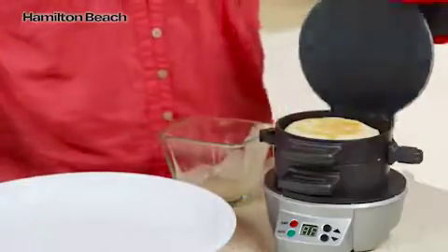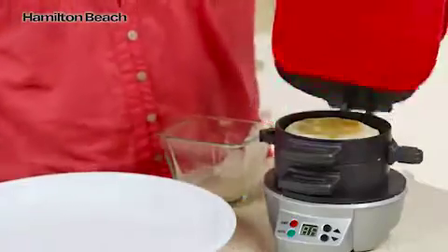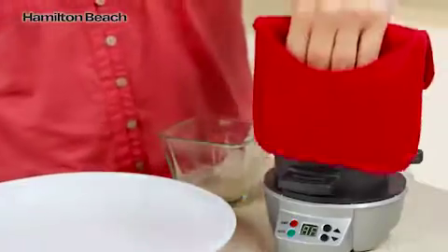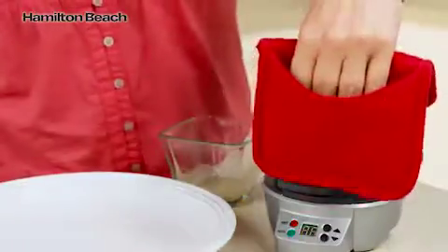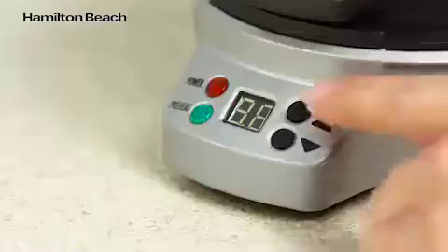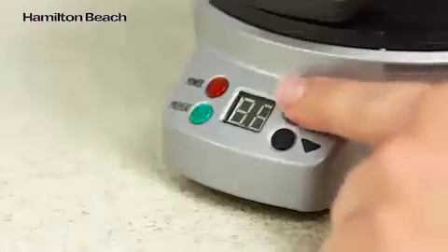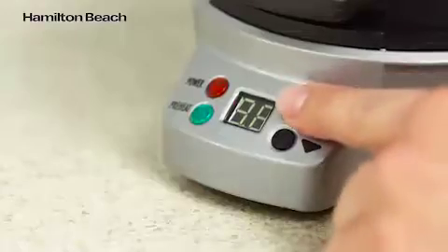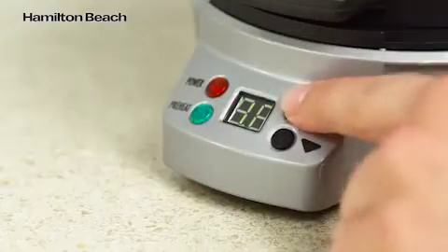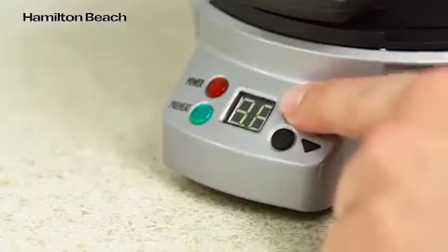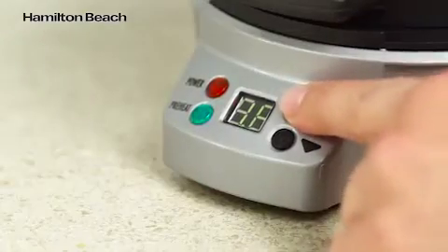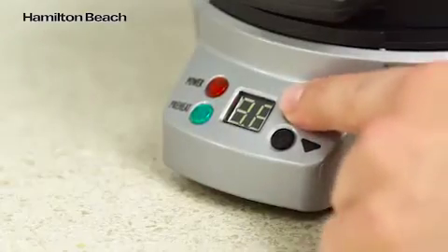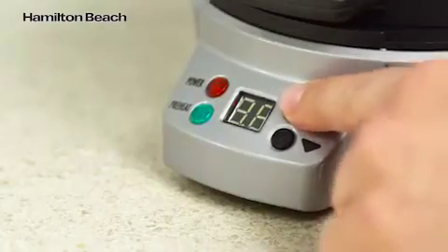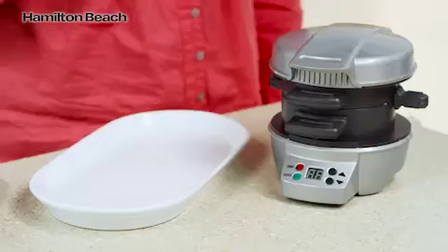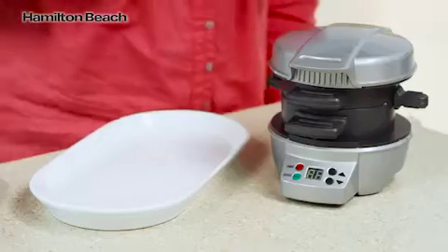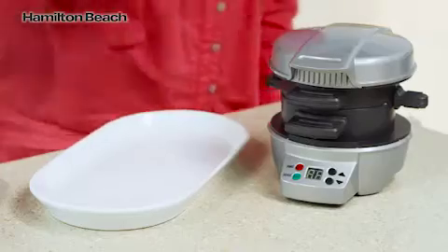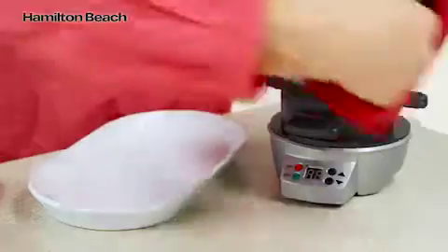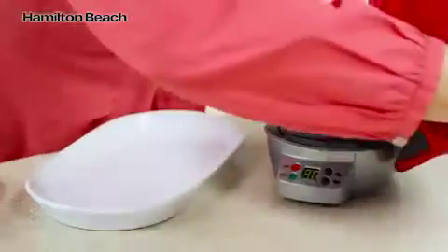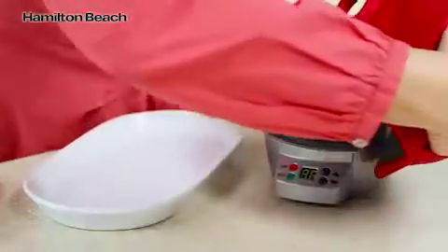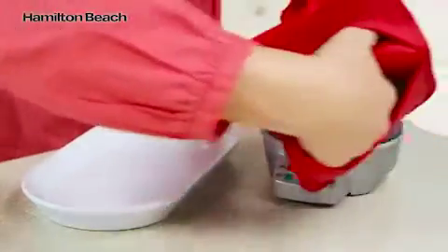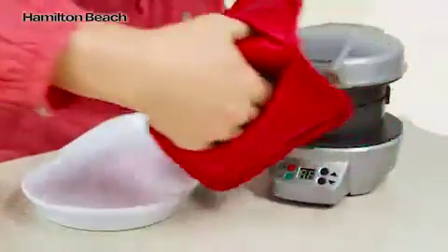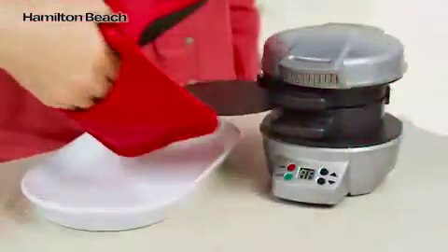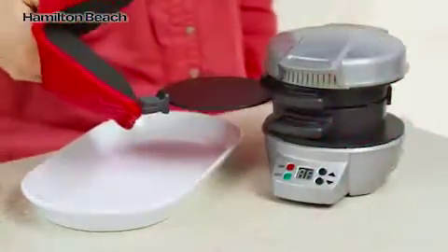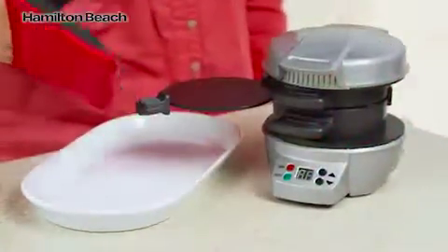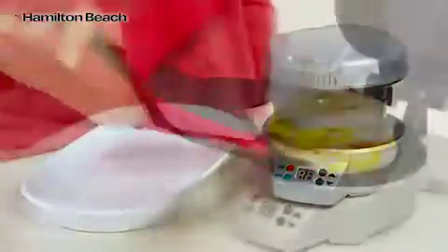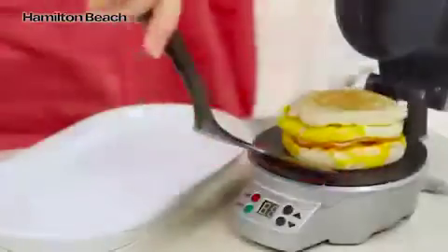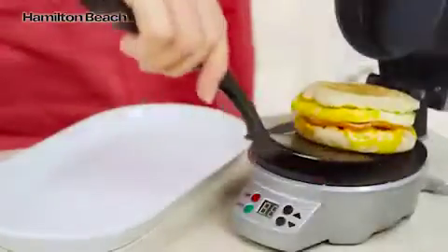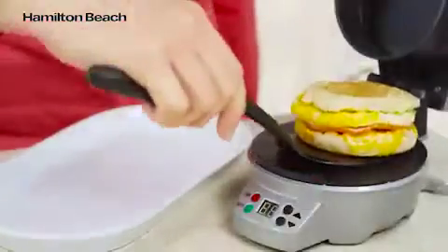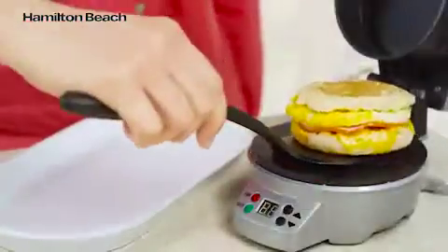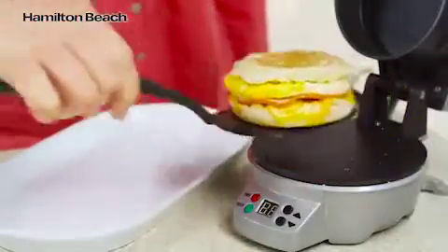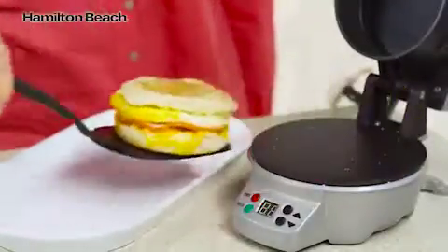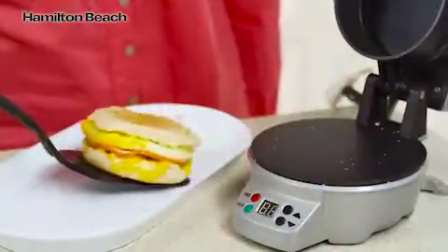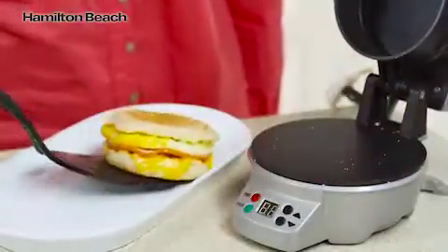And close. Set the timer for 4 to 5 minutes, and when you hear a beep, slide the egg cooking plate out and you'll have a perfectly assembled breakfast sandwich.